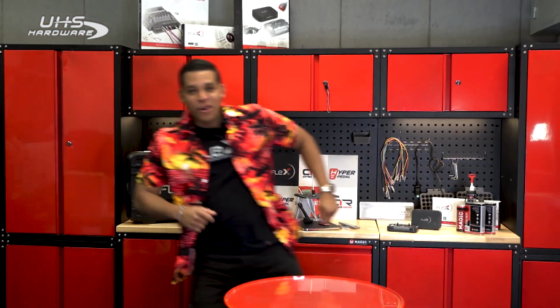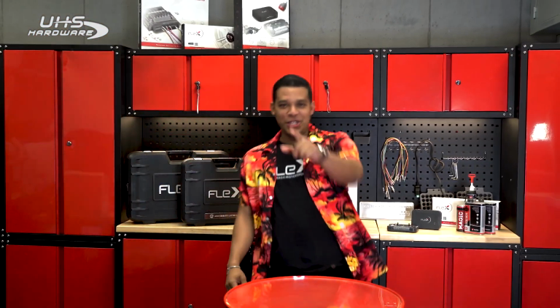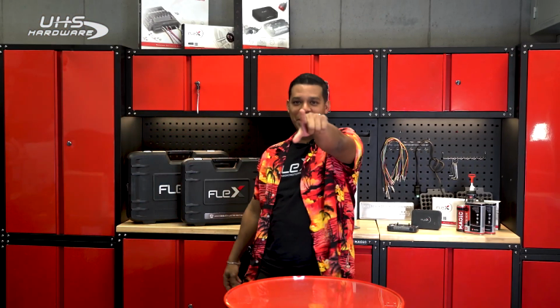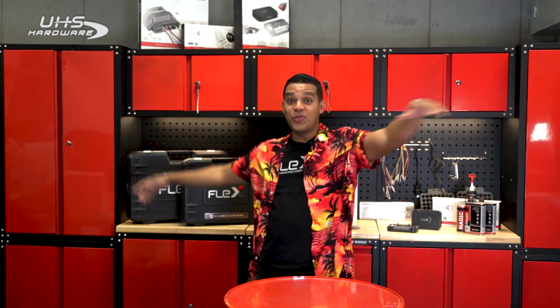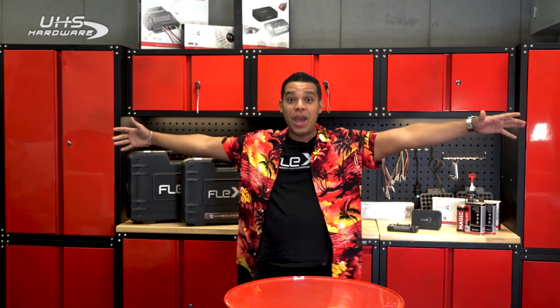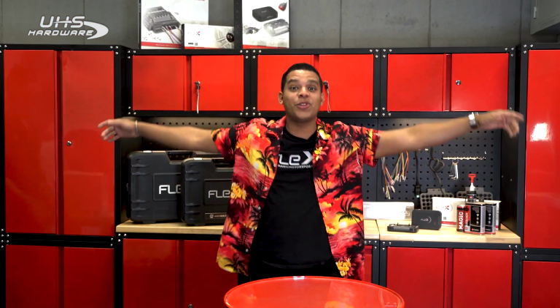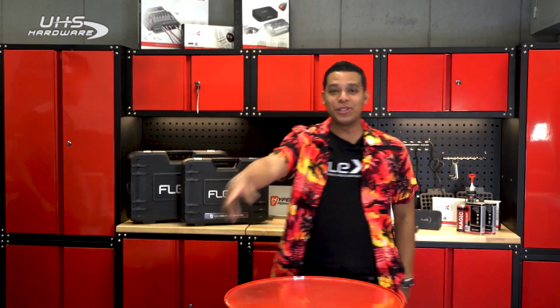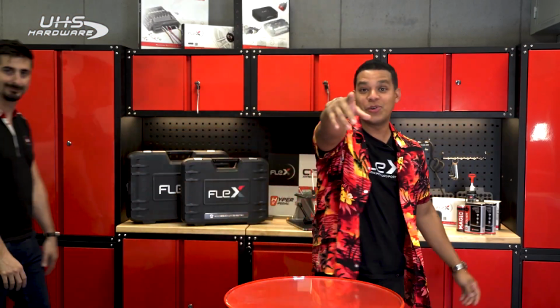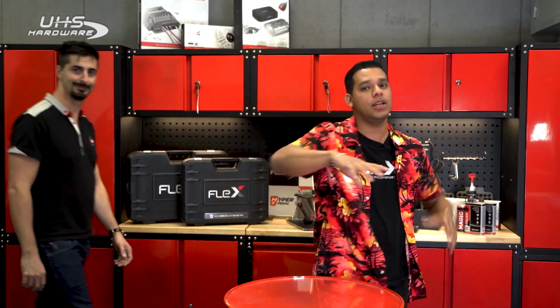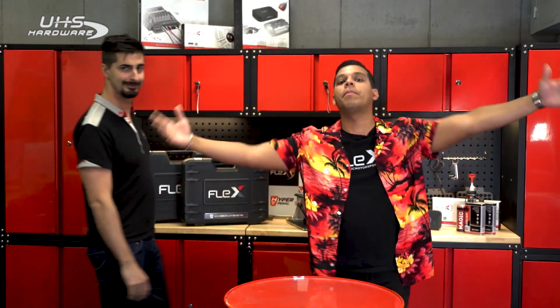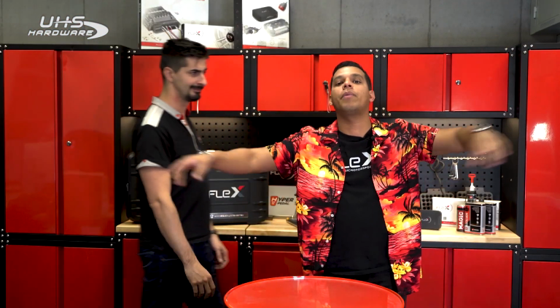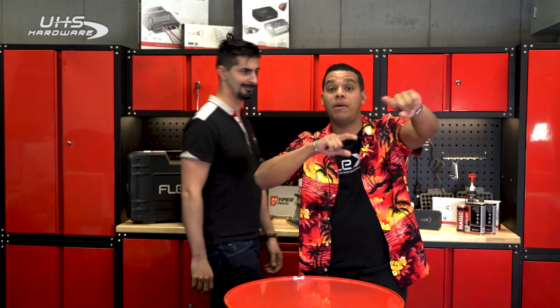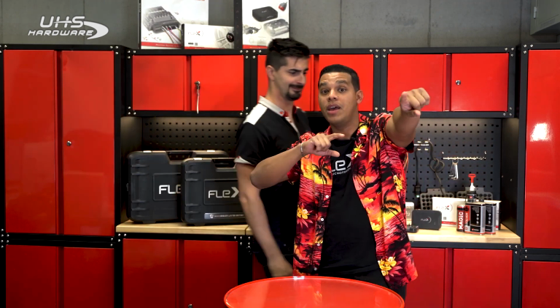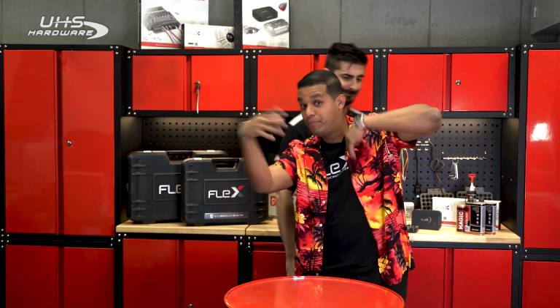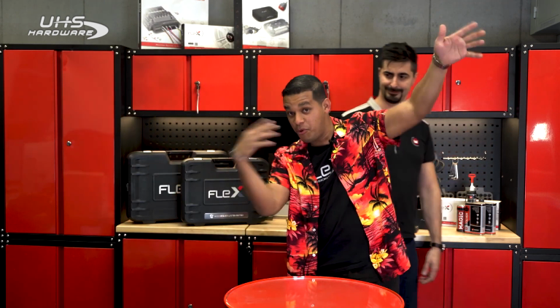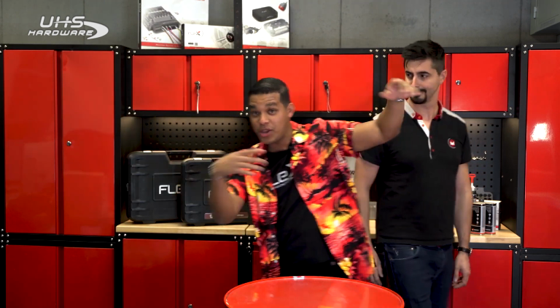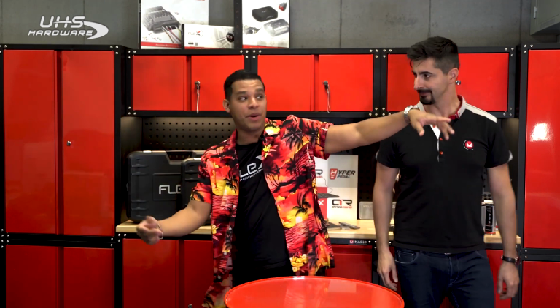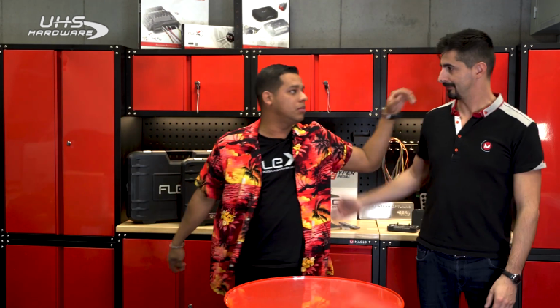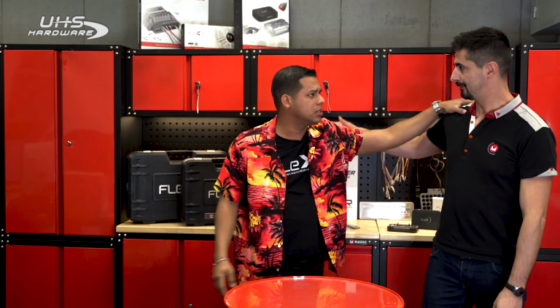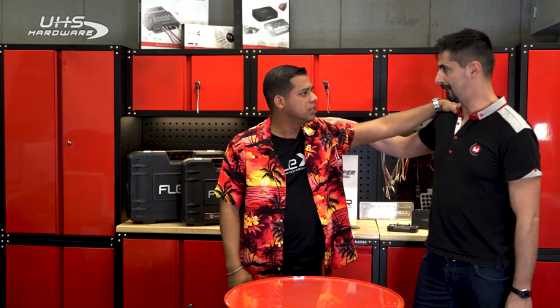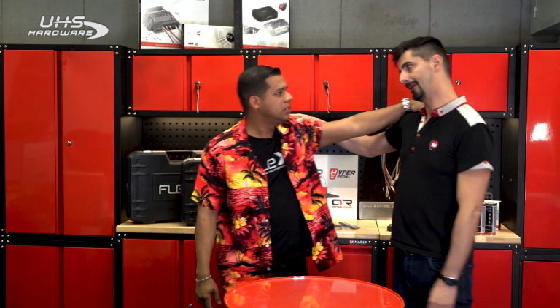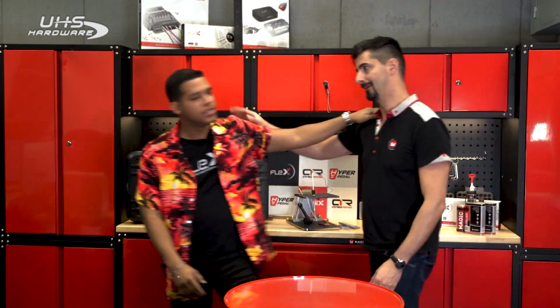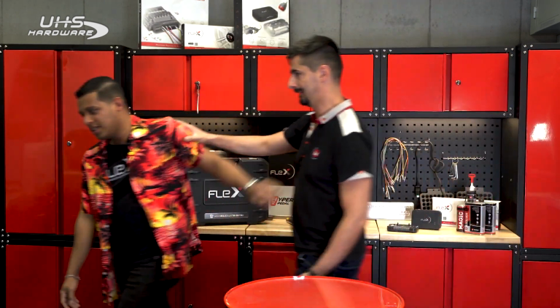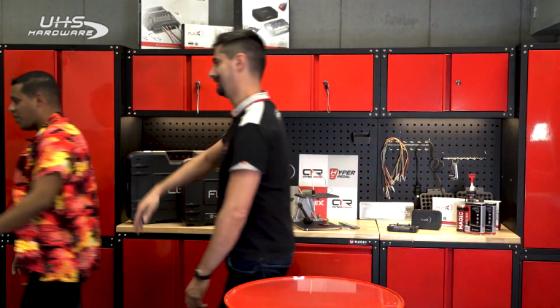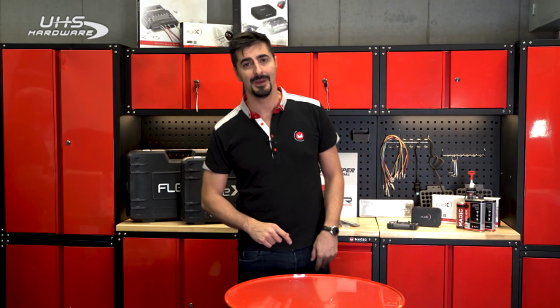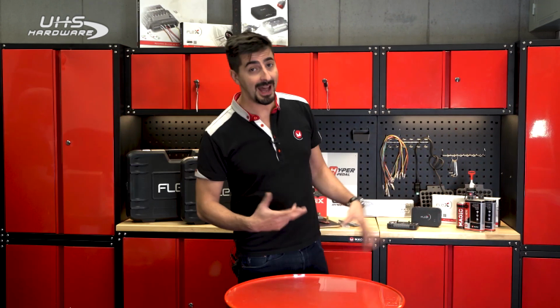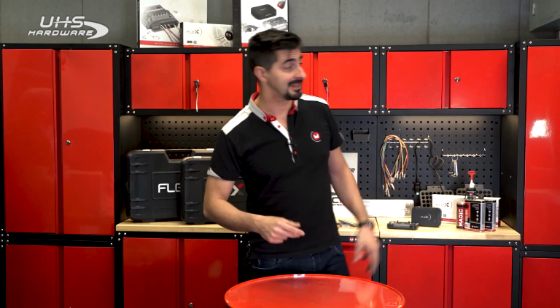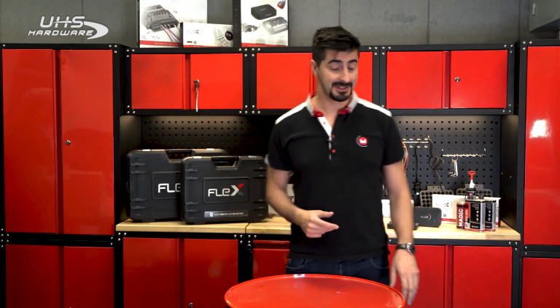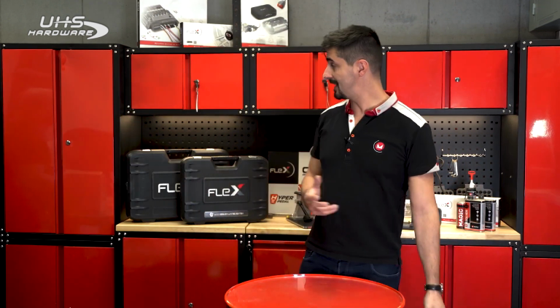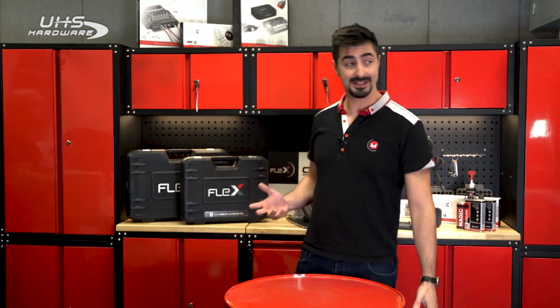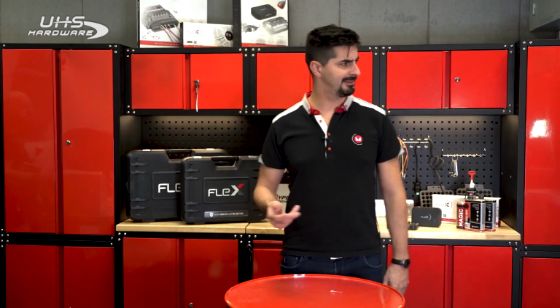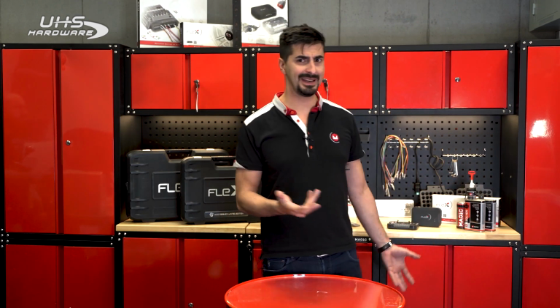Hola tuners, bienvenidos a un nuevo episodio de Ball to Tune. So, are you prepared for what's coming? Come with me and join me. OK, hi tuners, has anybody seen Benny?